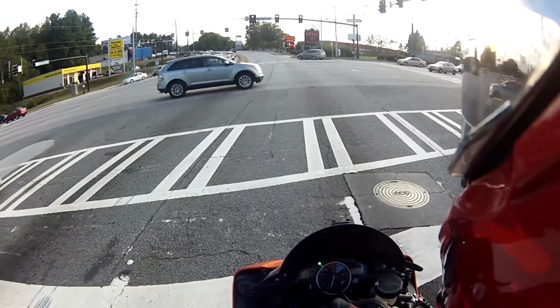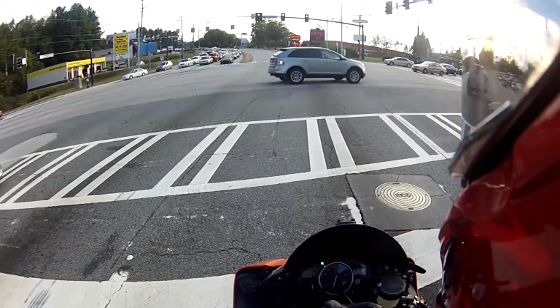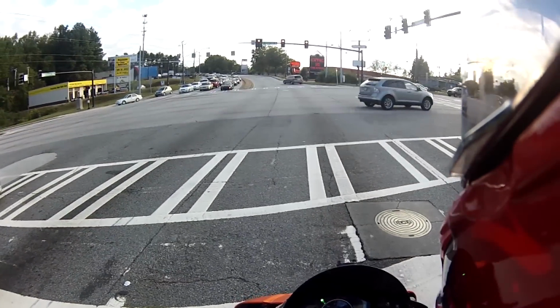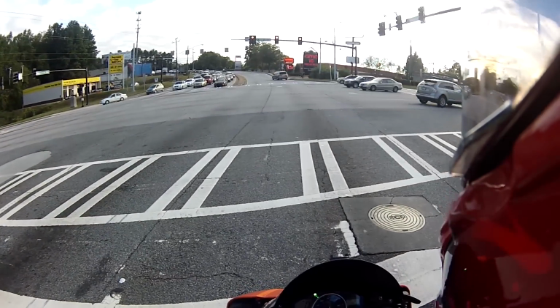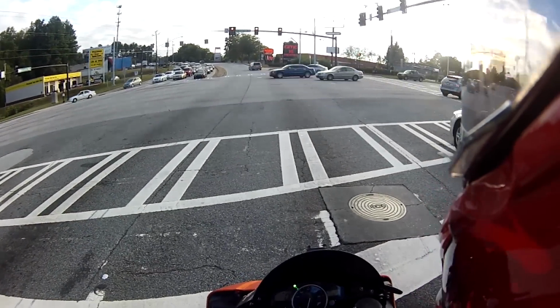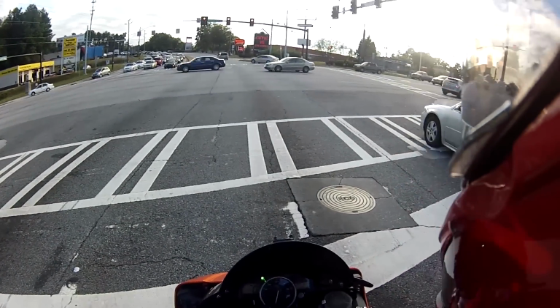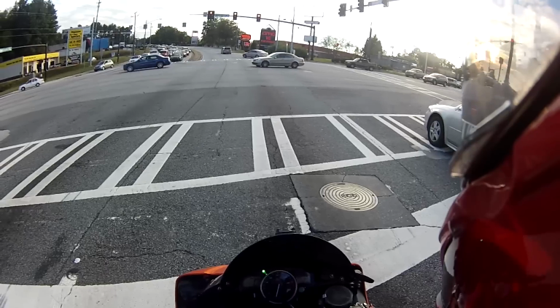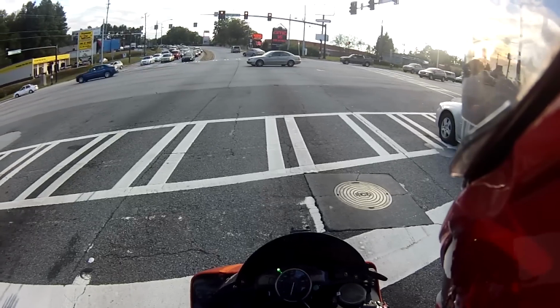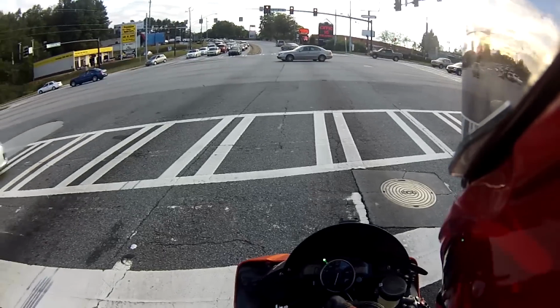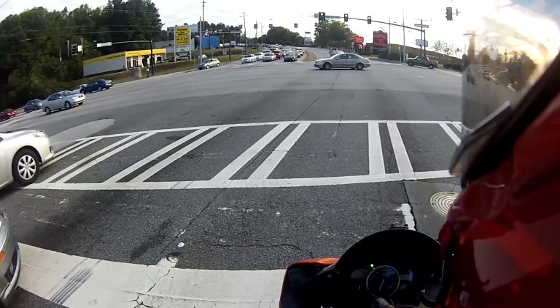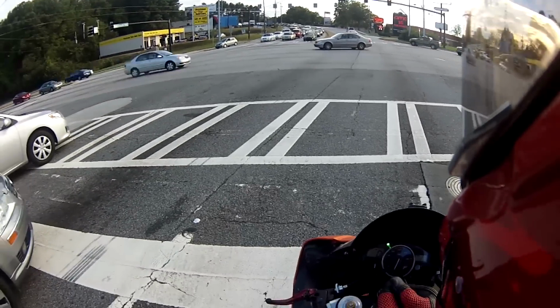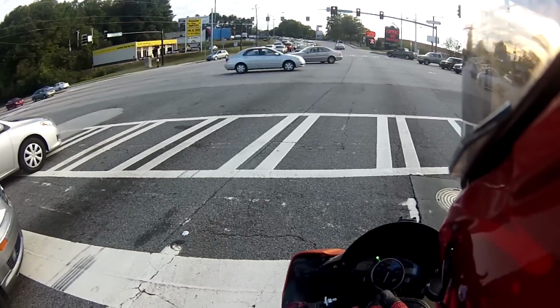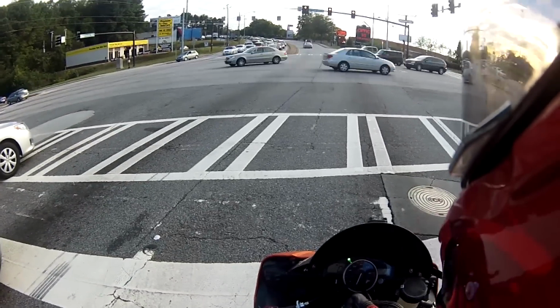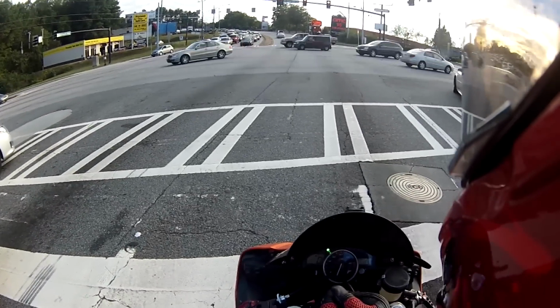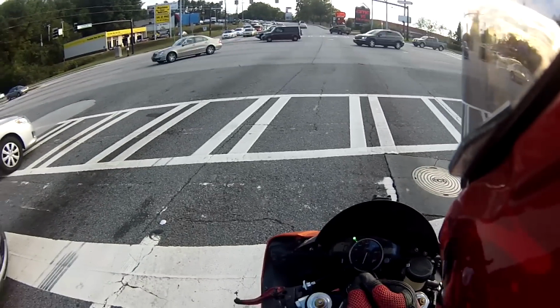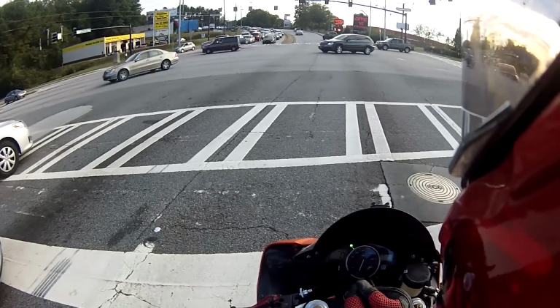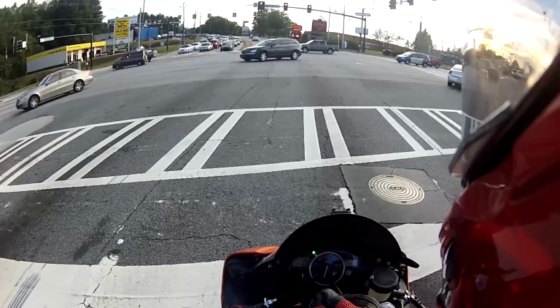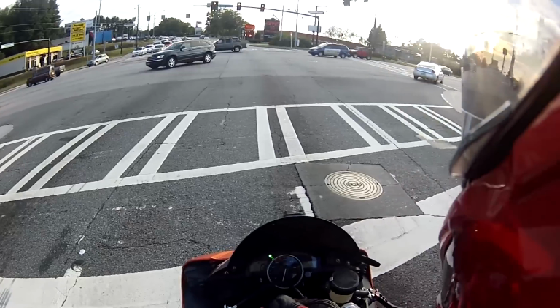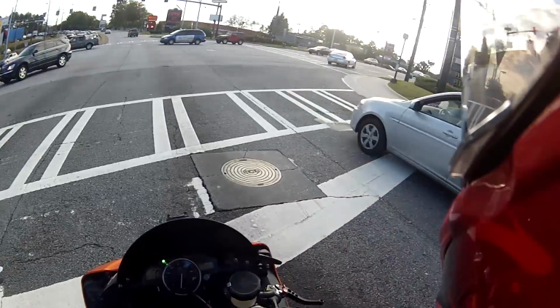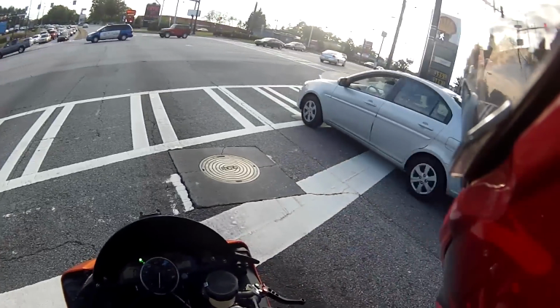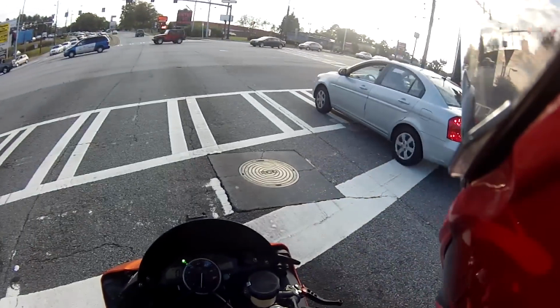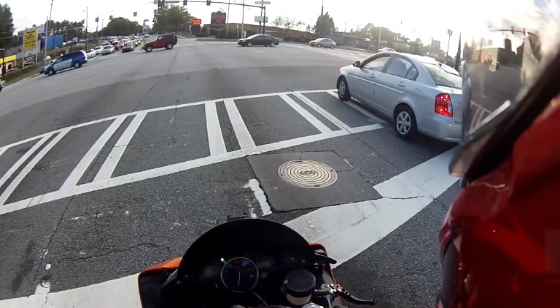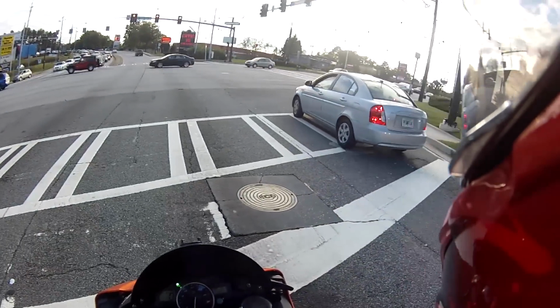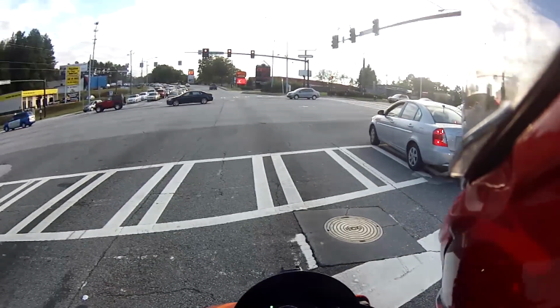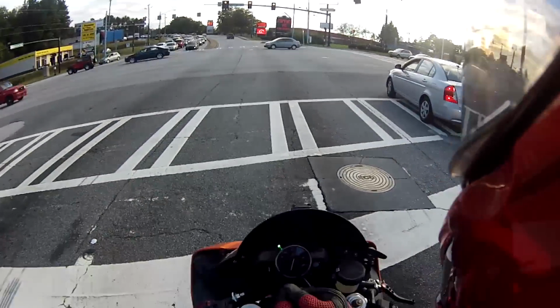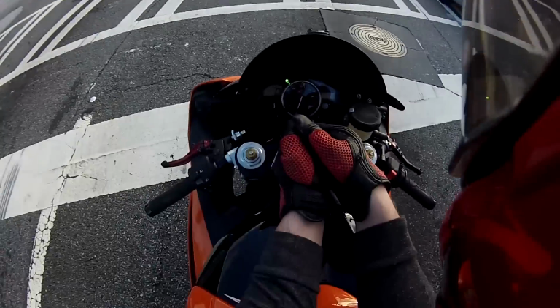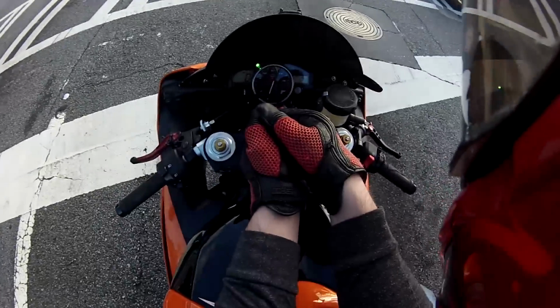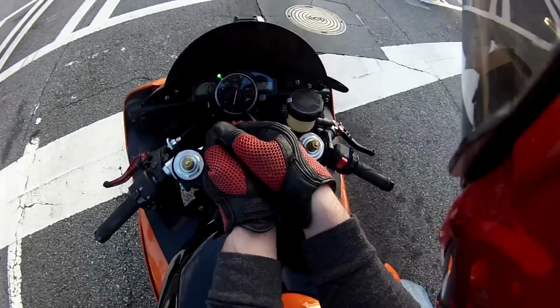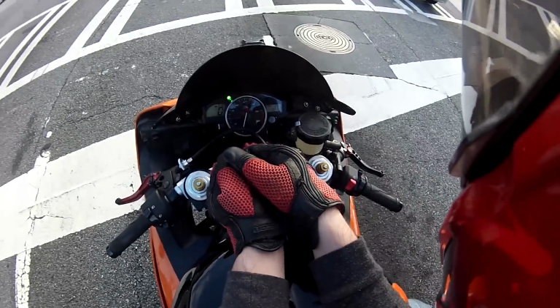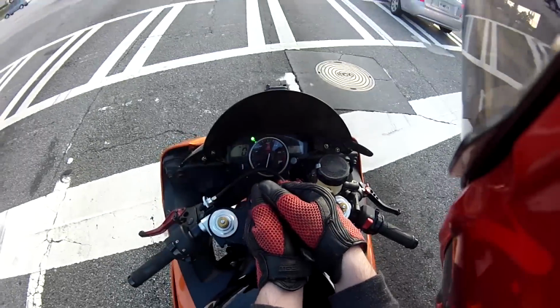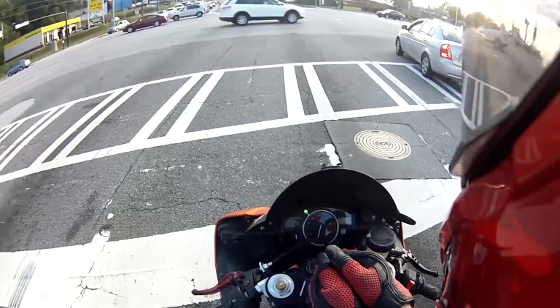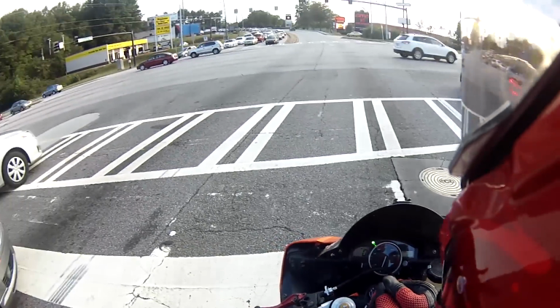Getting rid of the stock rear fender with a fender eliminator kit is always a must for a bike. Almost every bike comes with some ridiculous thing on the back and I always have to take that crap off.